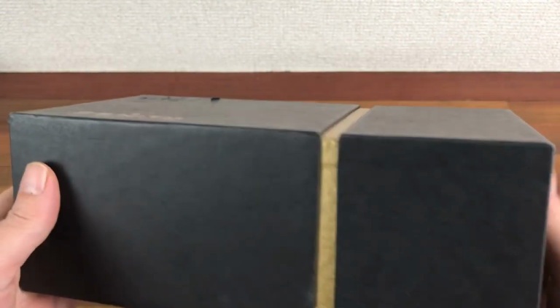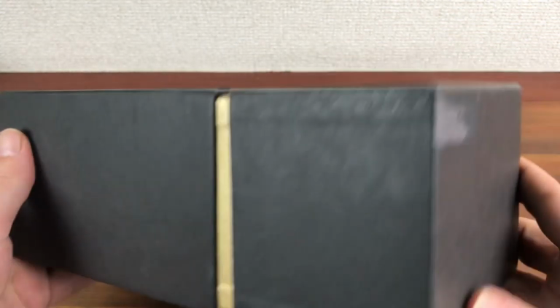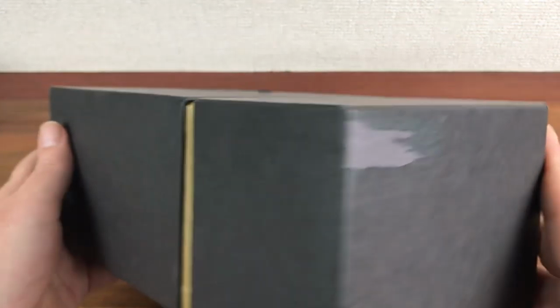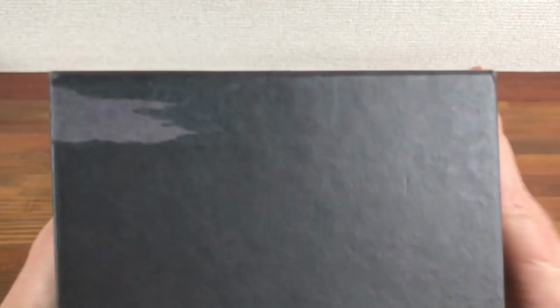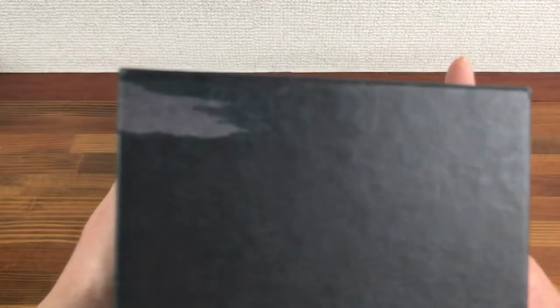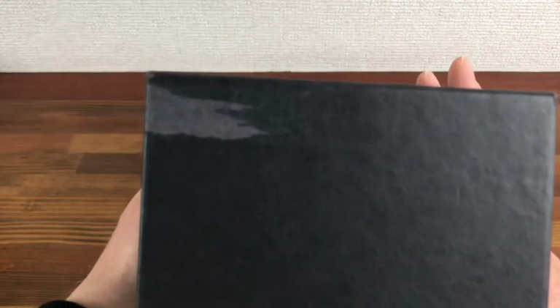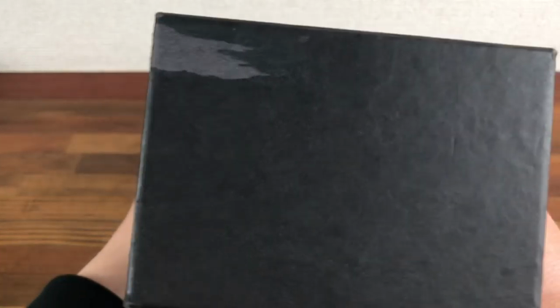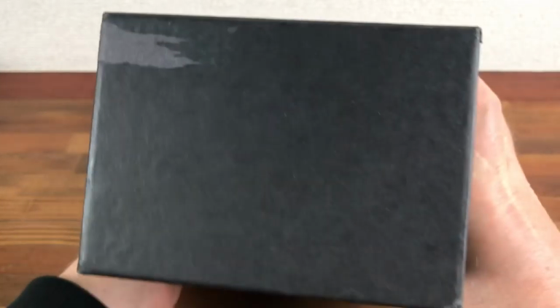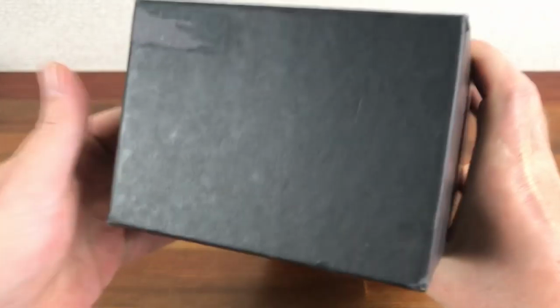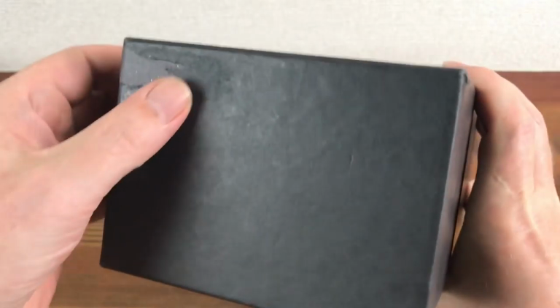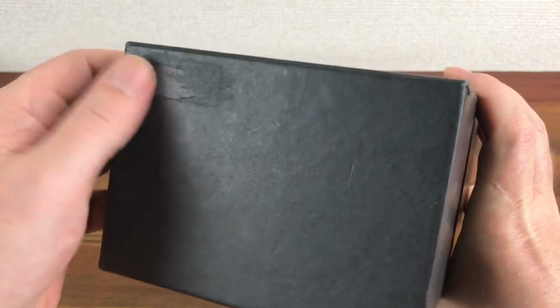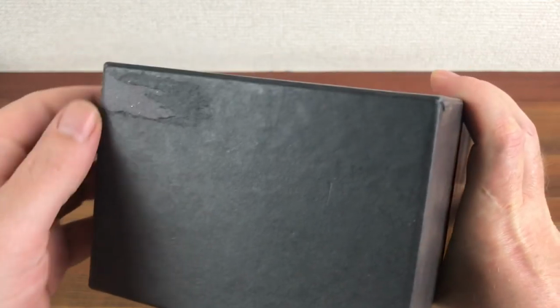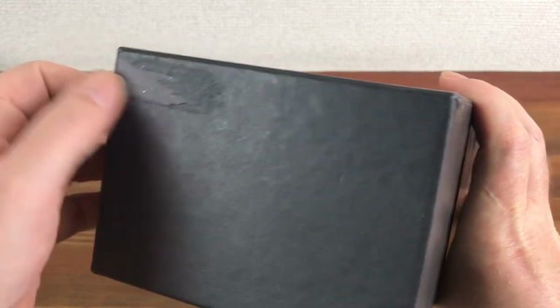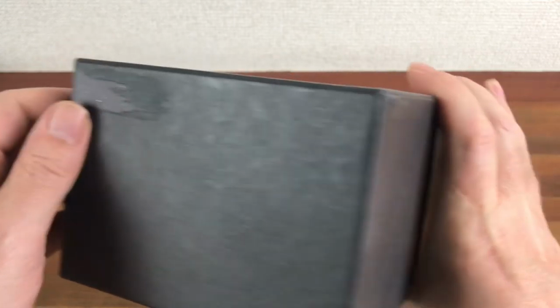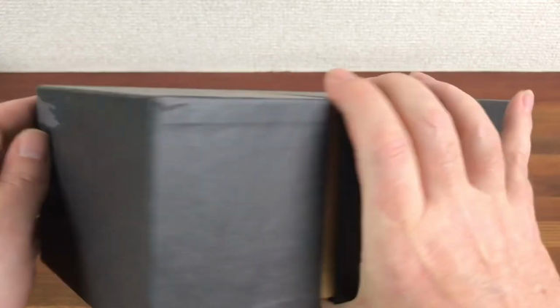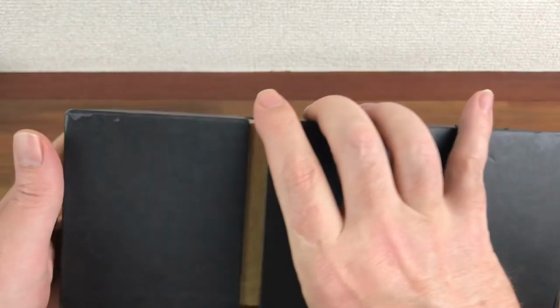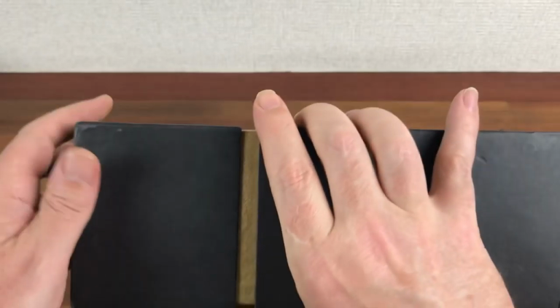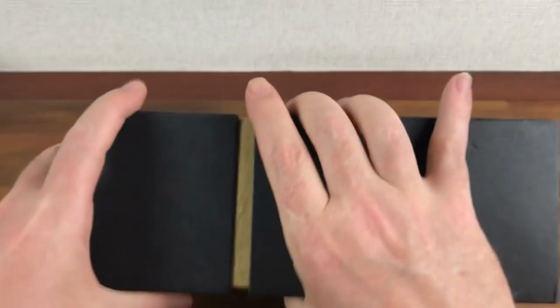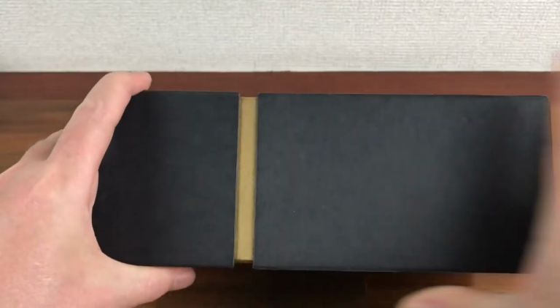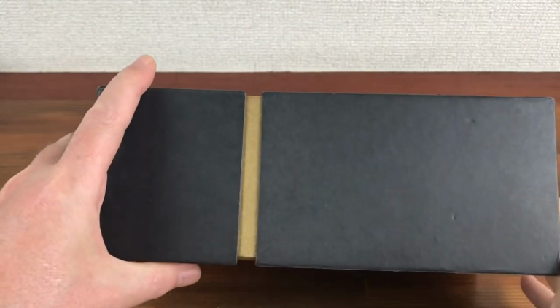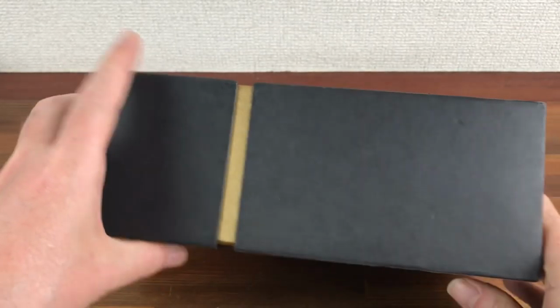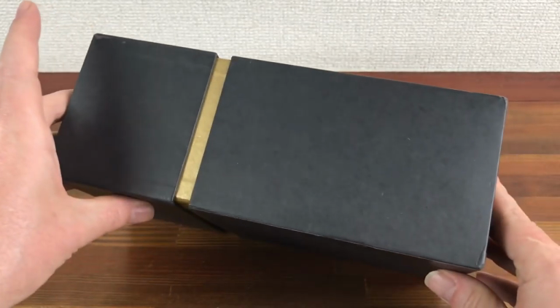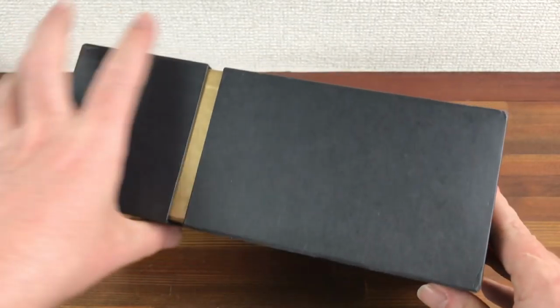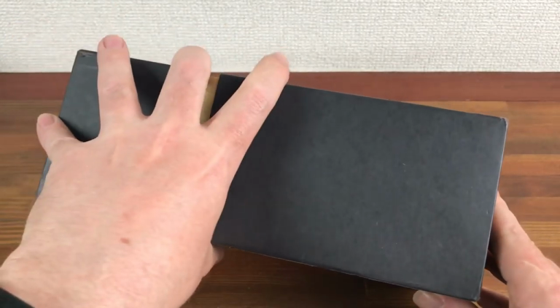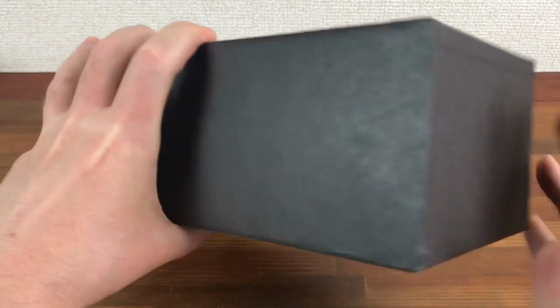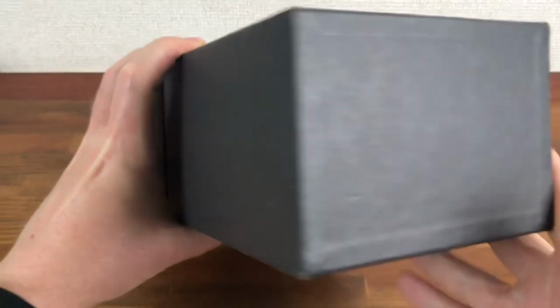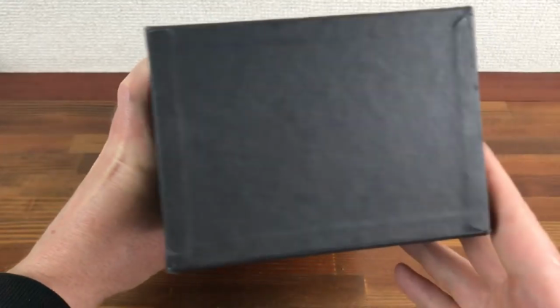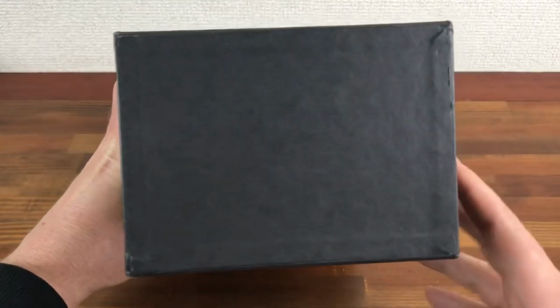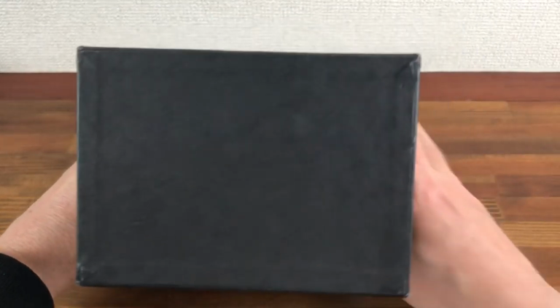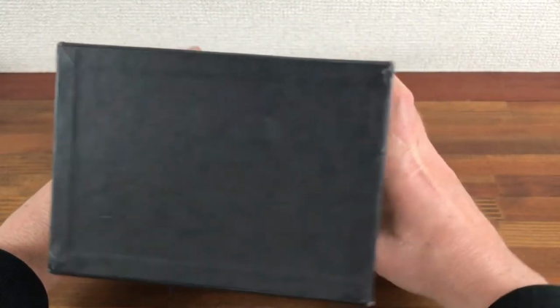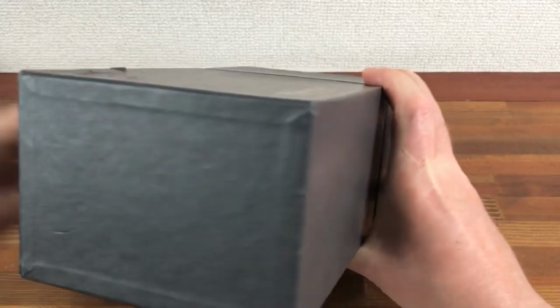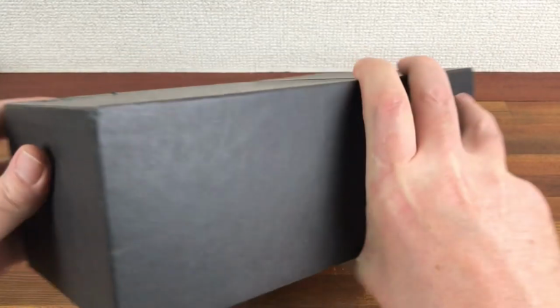The outside box is a little bit used, it has a few little tear marks, but still relatively good and solid.